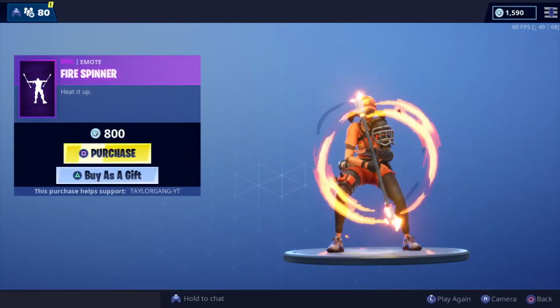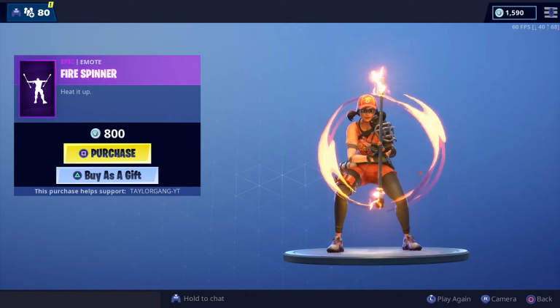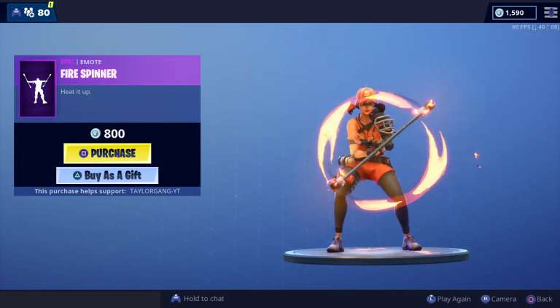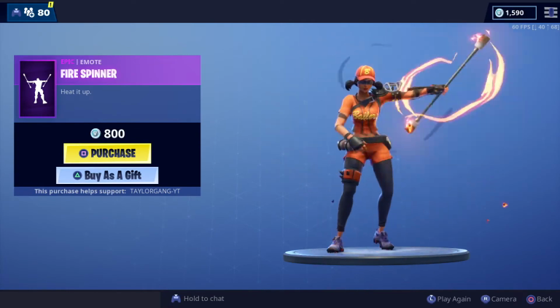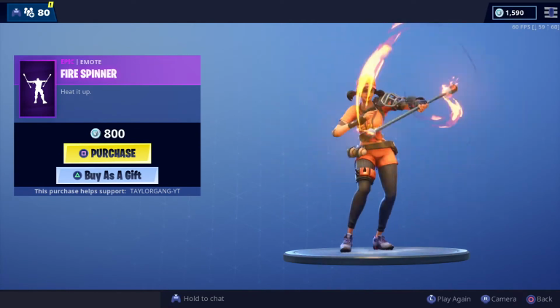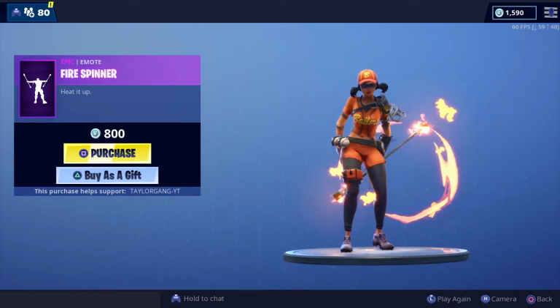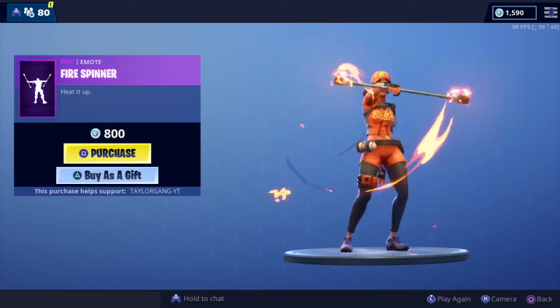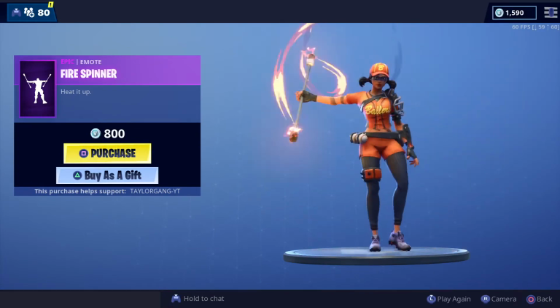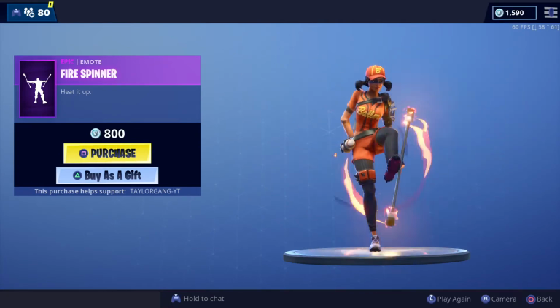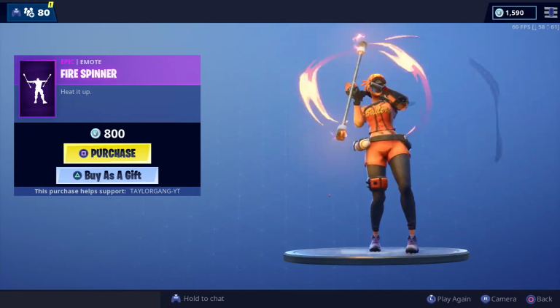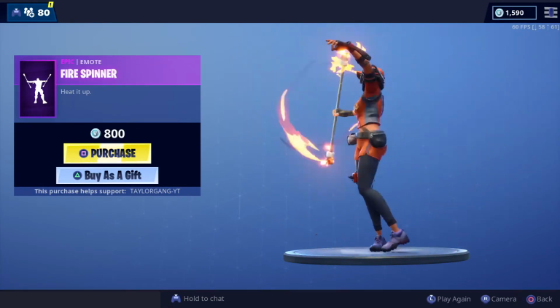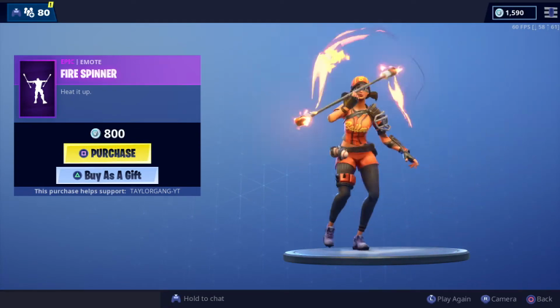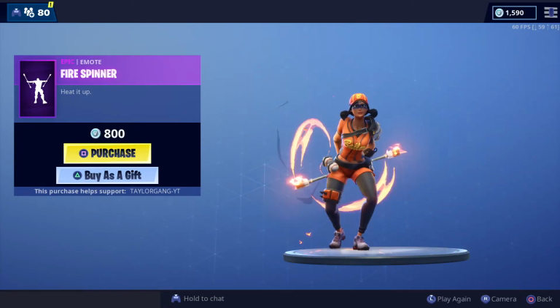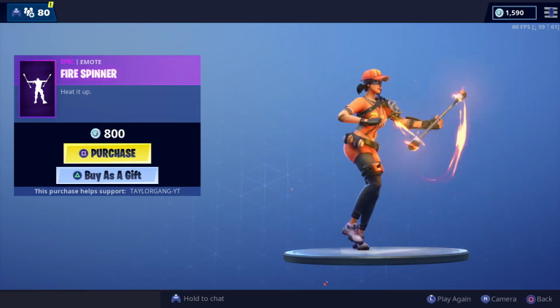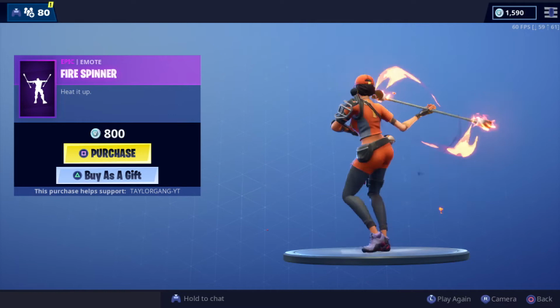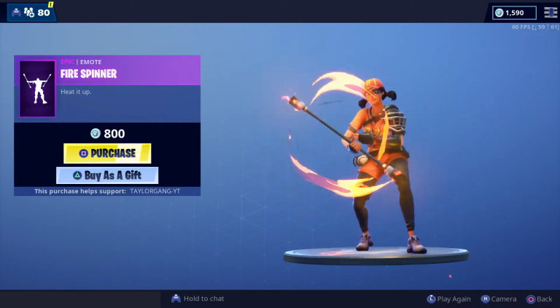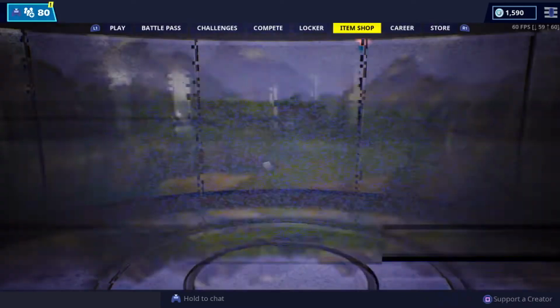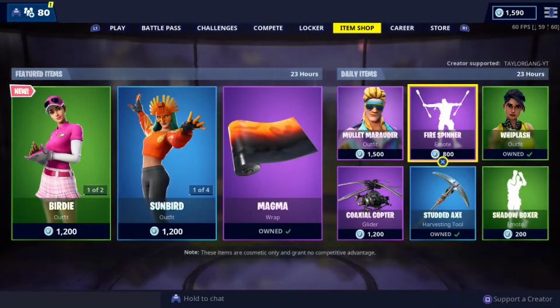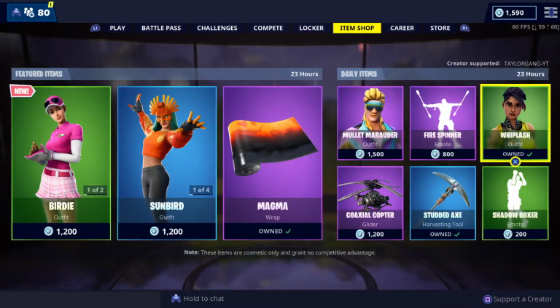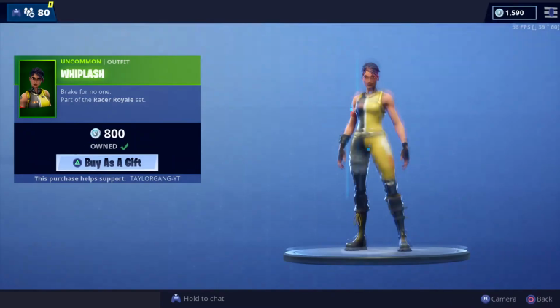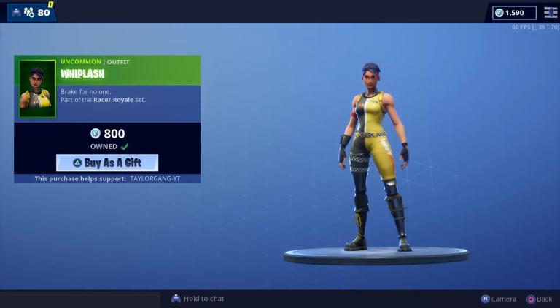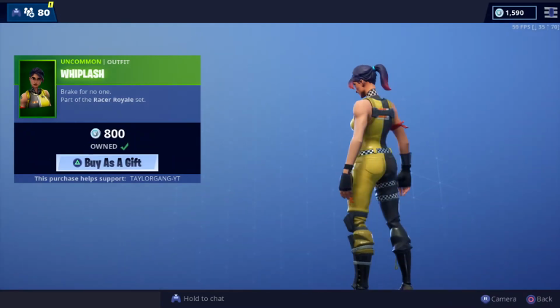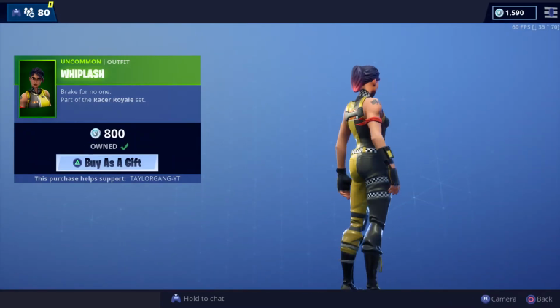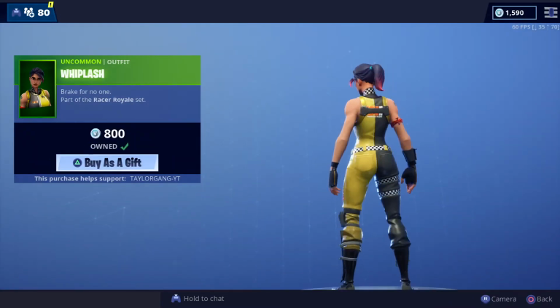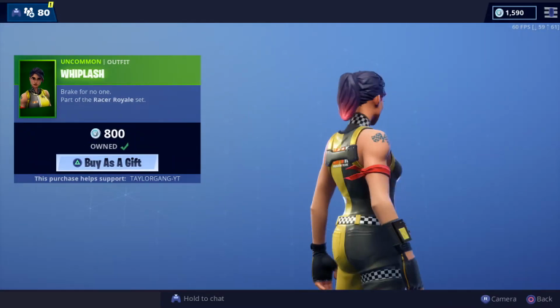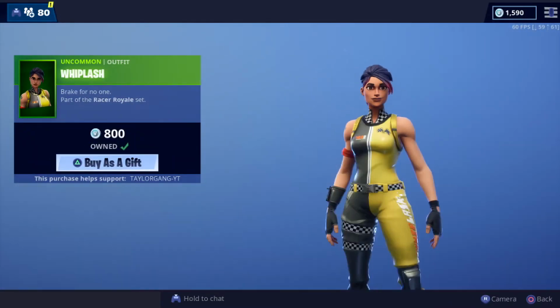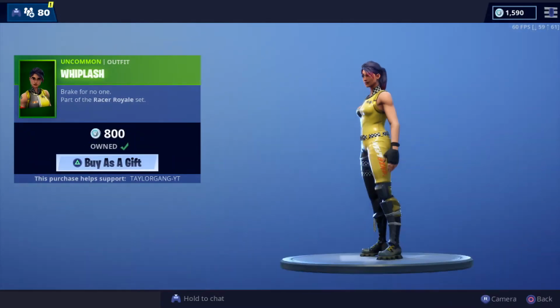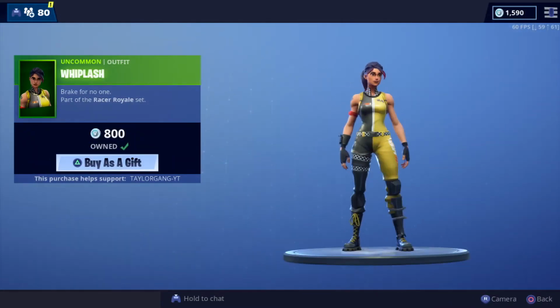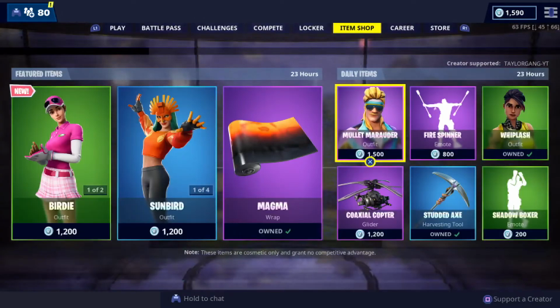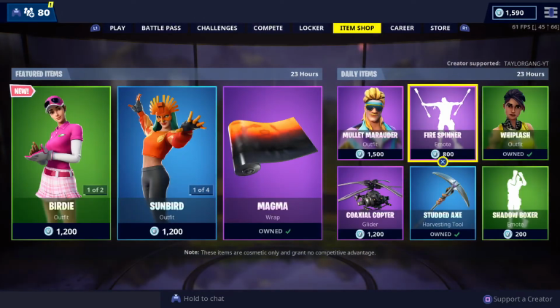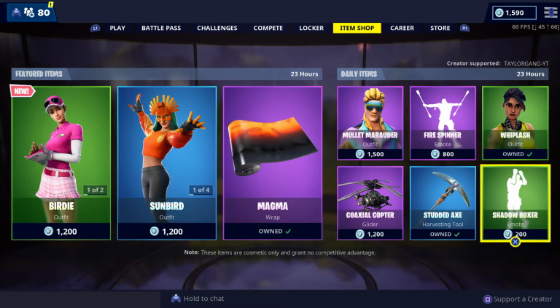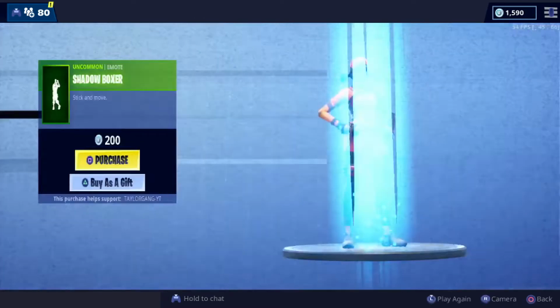Then the Fire Spinner returning — it's a pretty cool emote, not very trolly but definitely very flashy. Then Whiplash makes a return. It's been a while since we've seen her pickaxe — 800 V-Bucks.